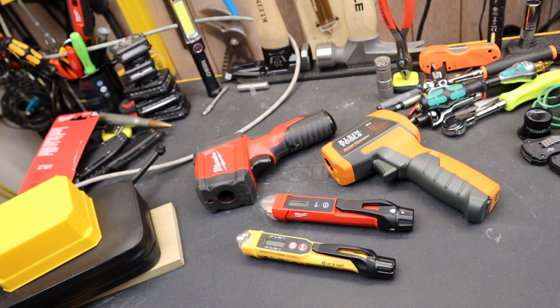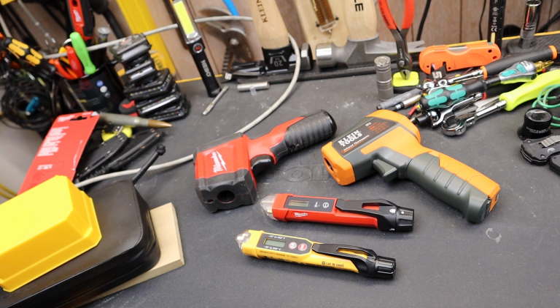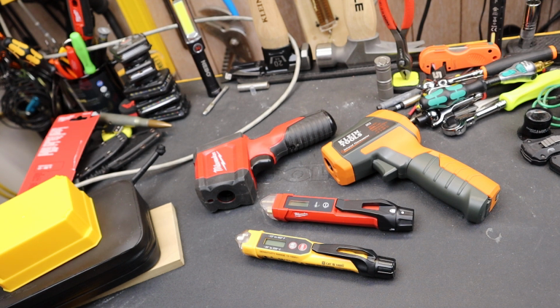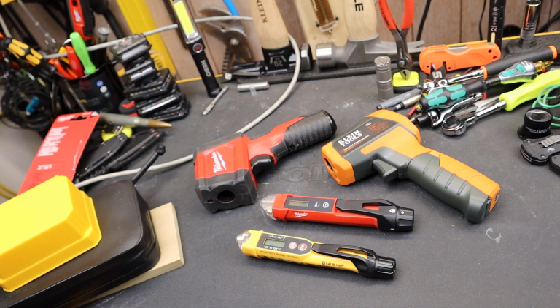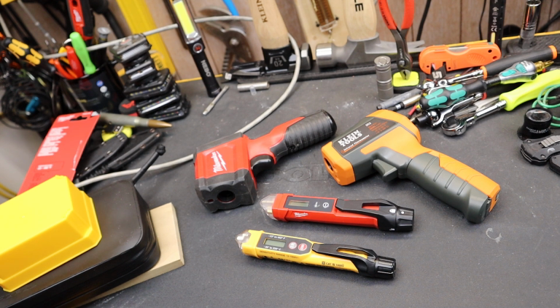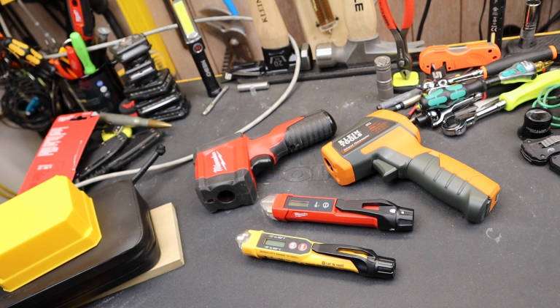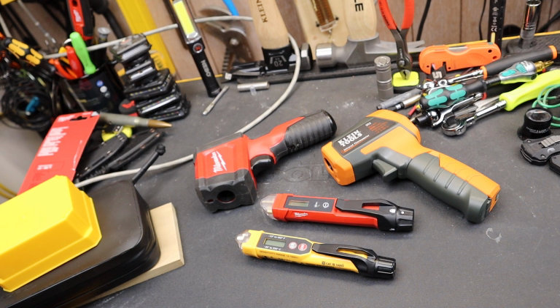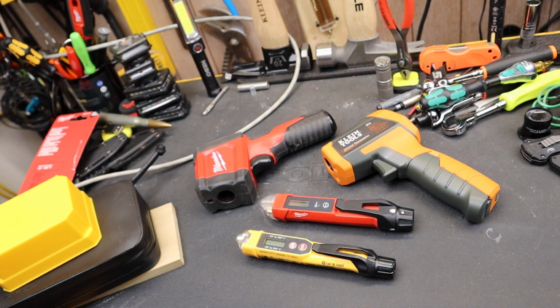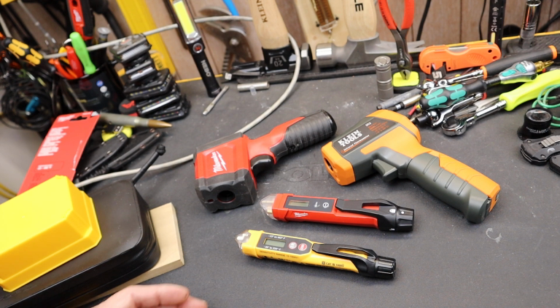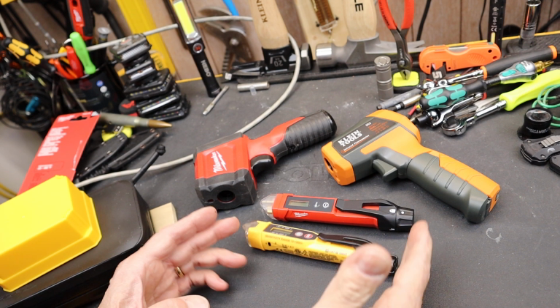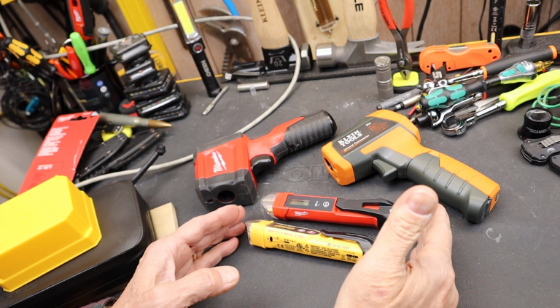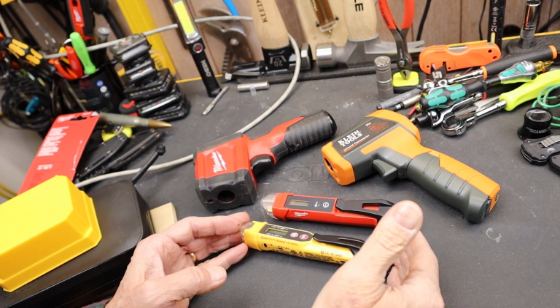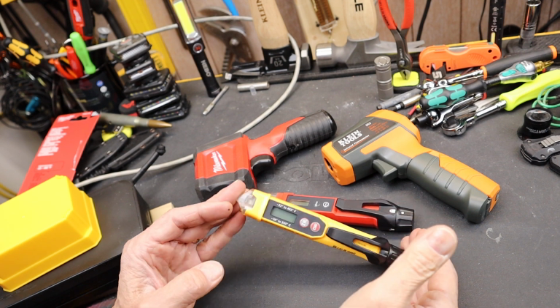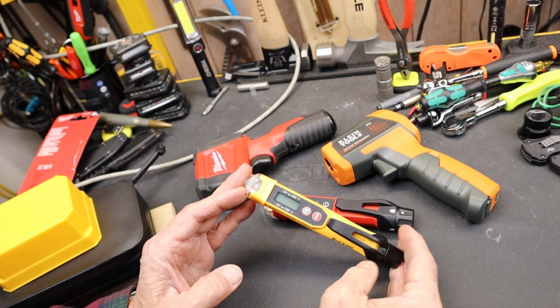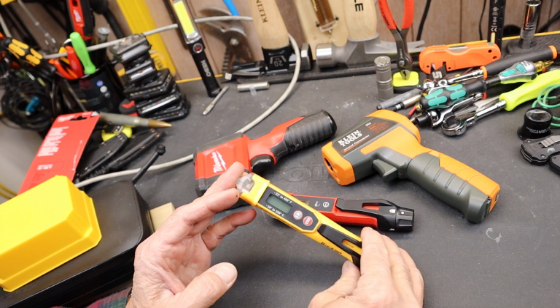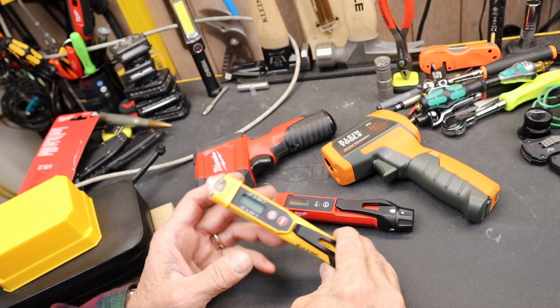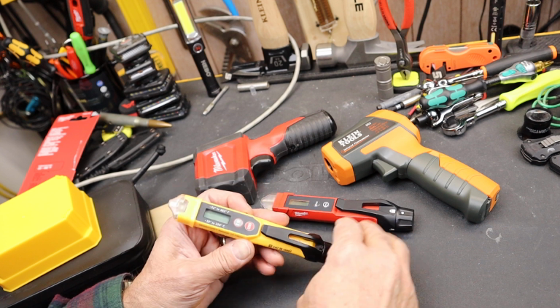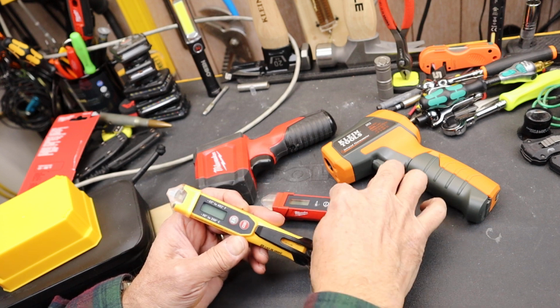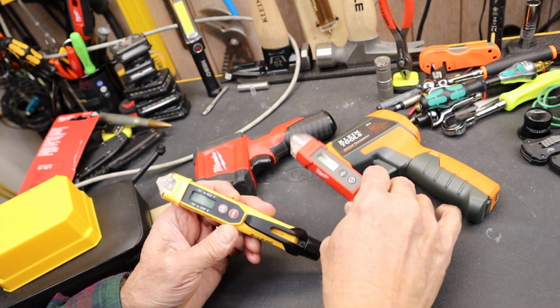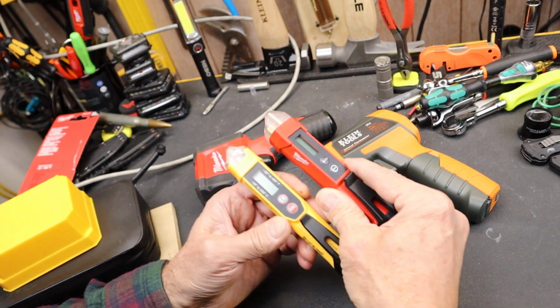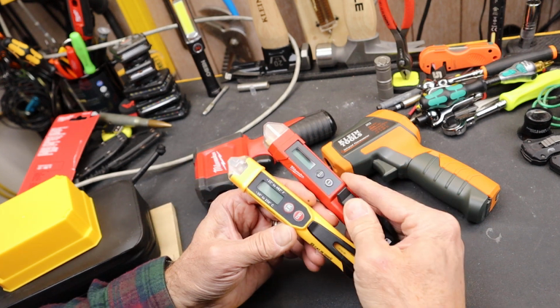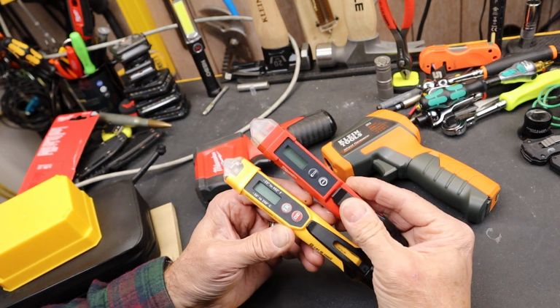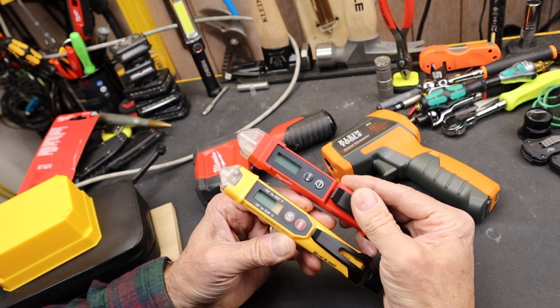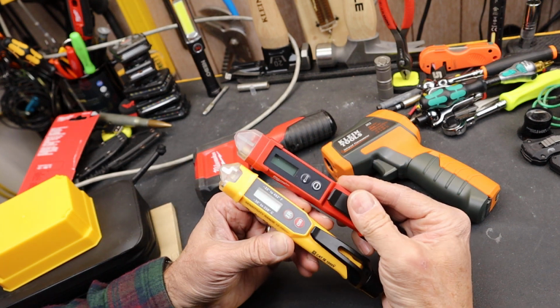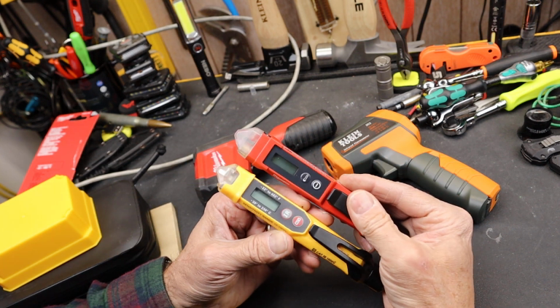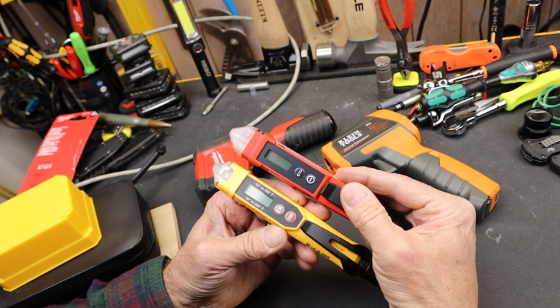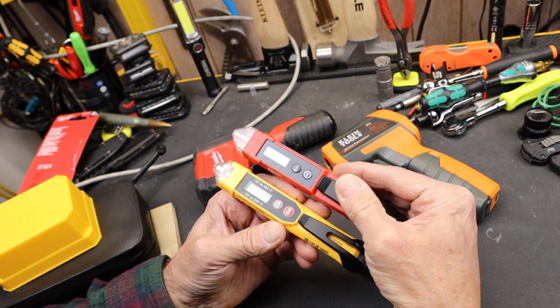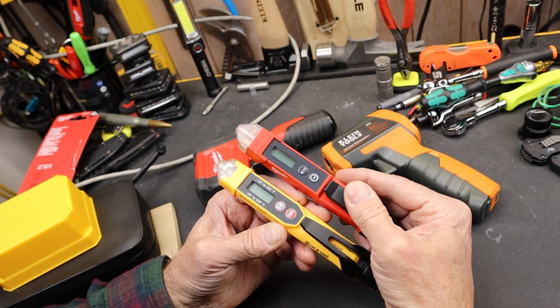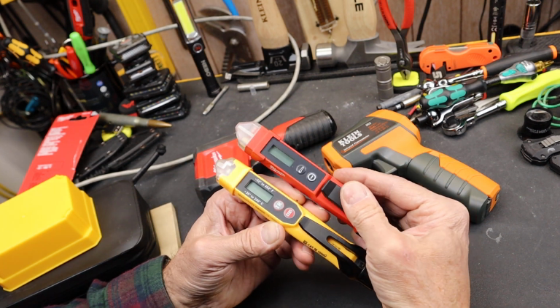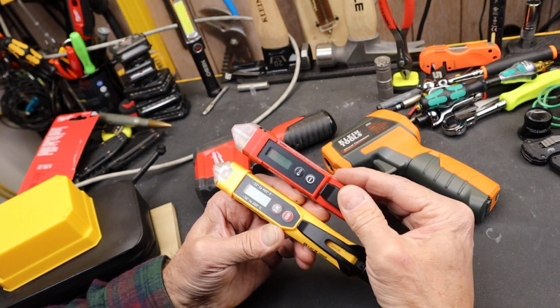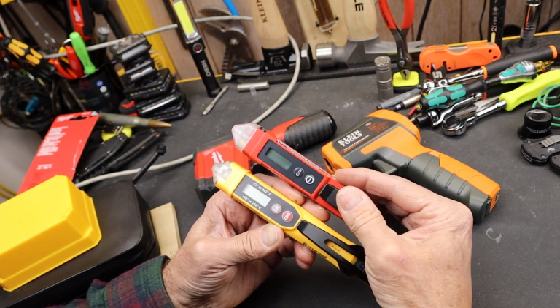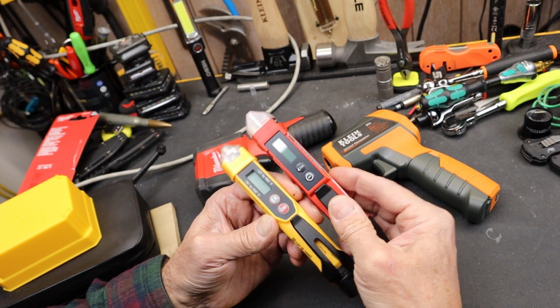Howdy folks, Doc here with LastBestTool. Both of these two things are non-contact voltage sensors and non-contact infrared temperature sensors.